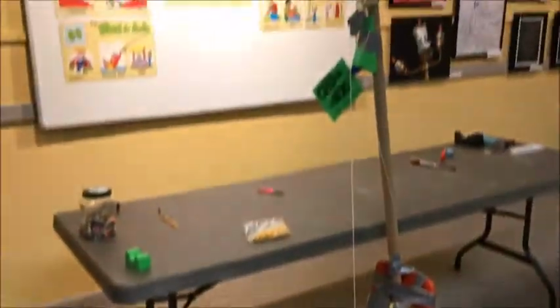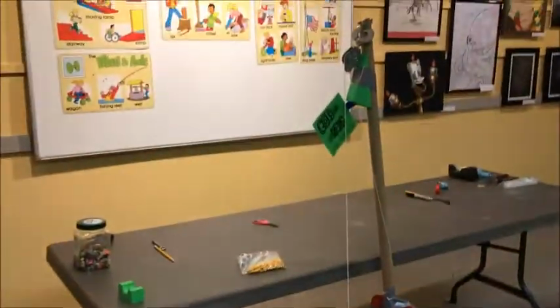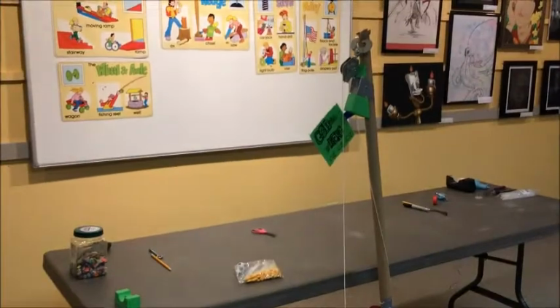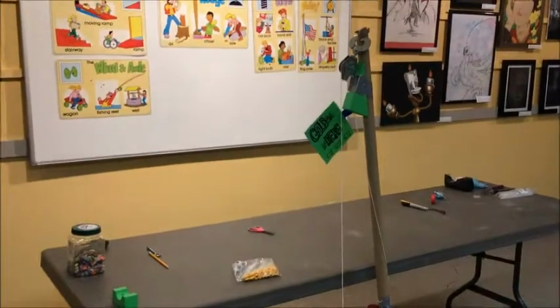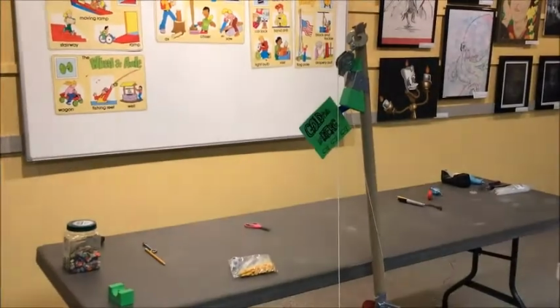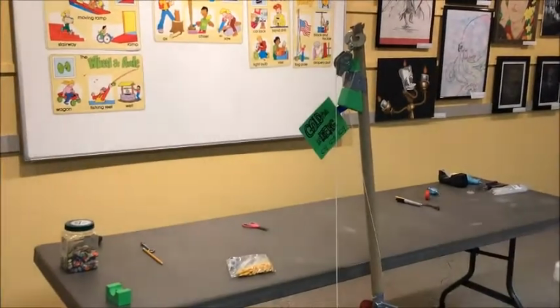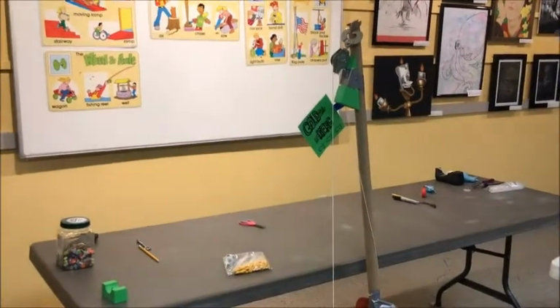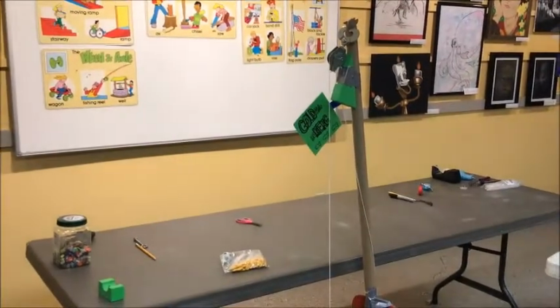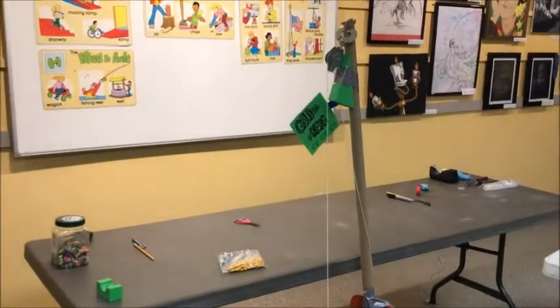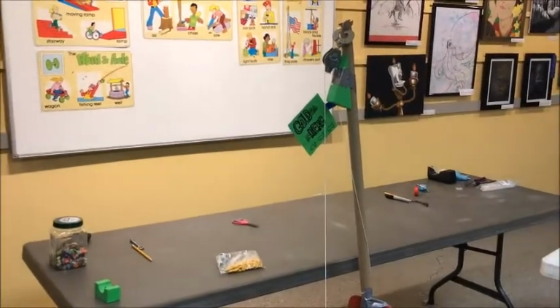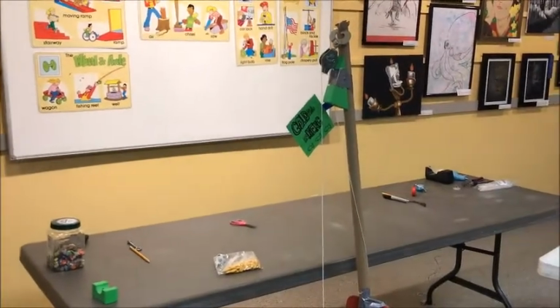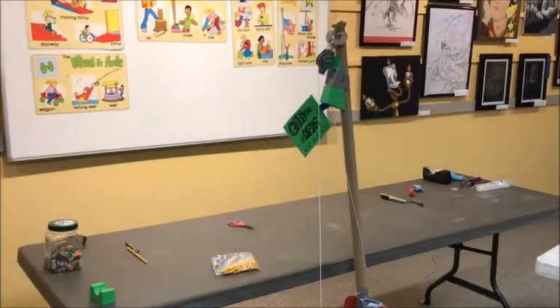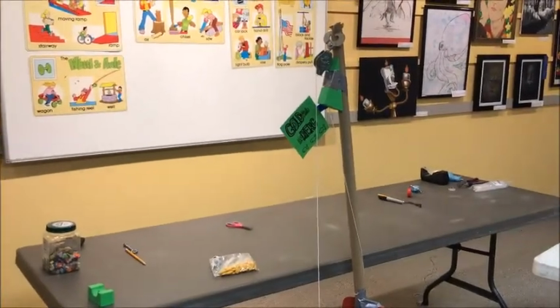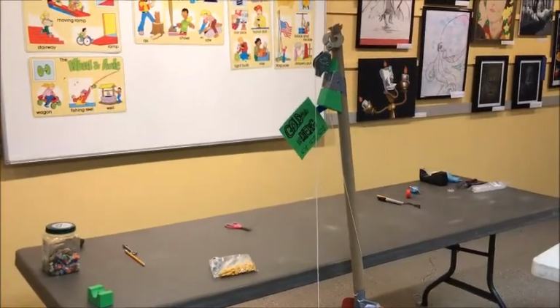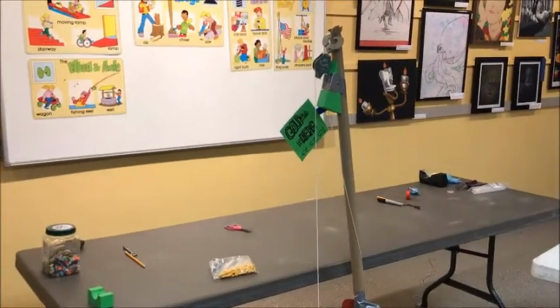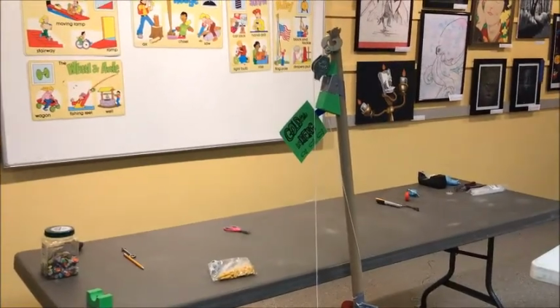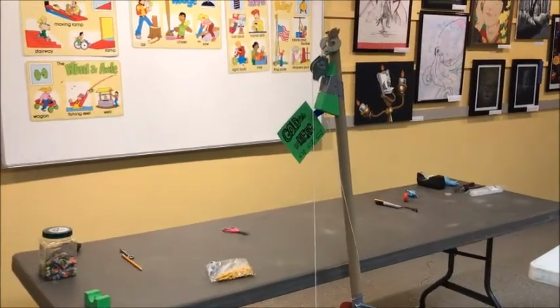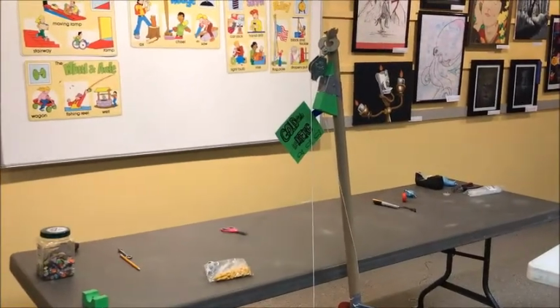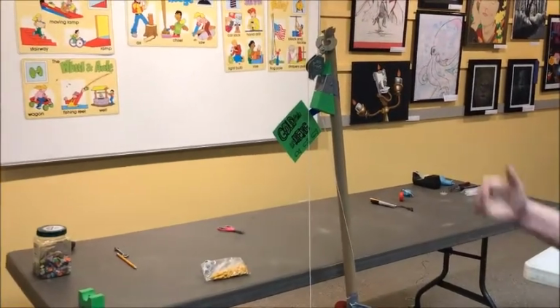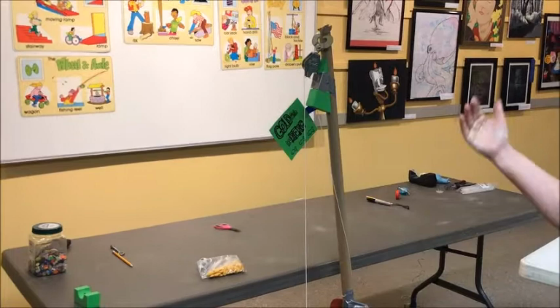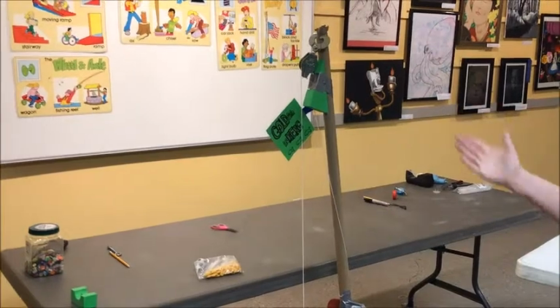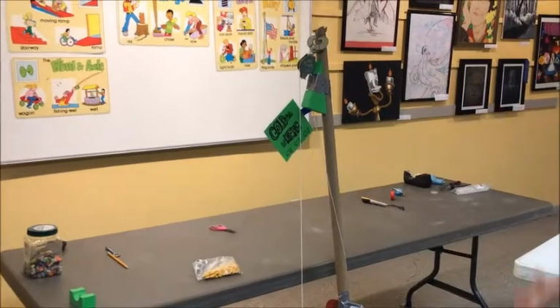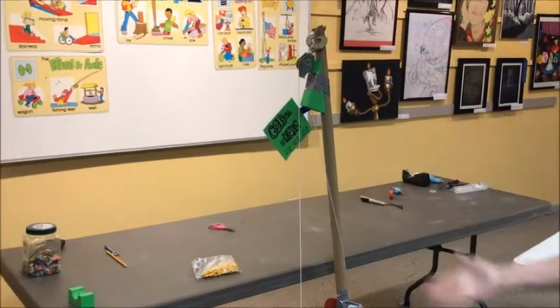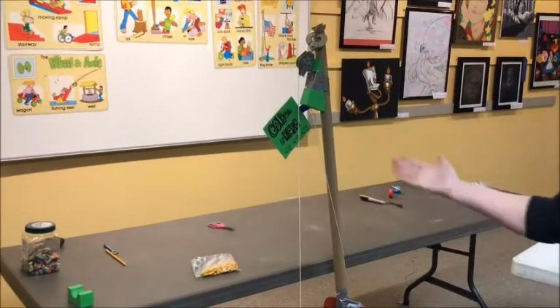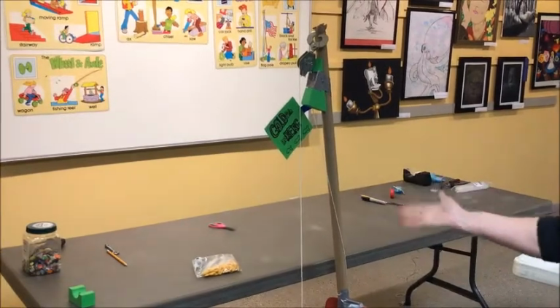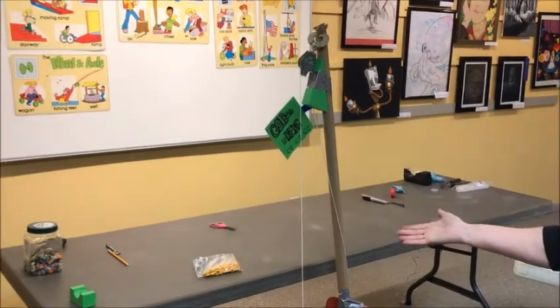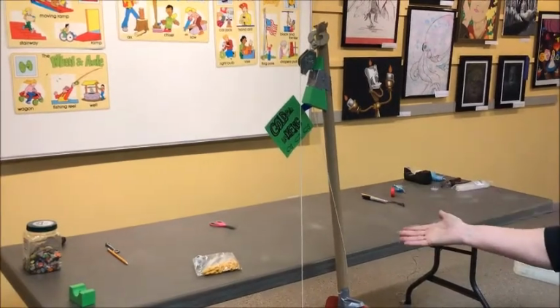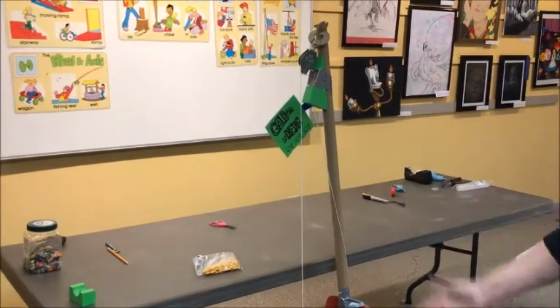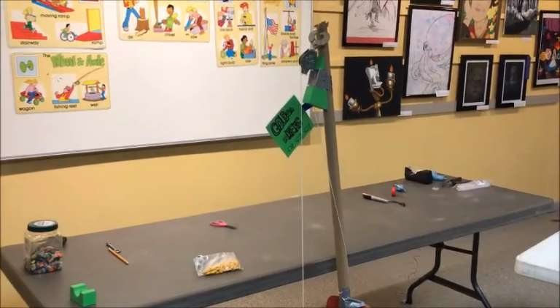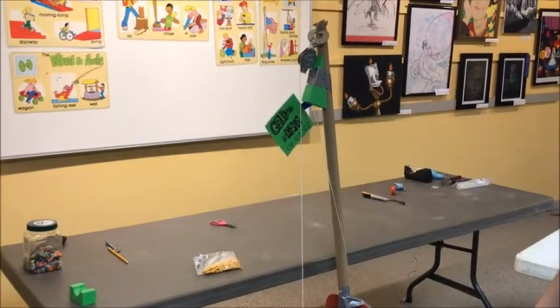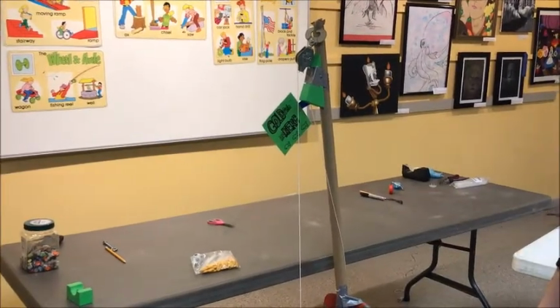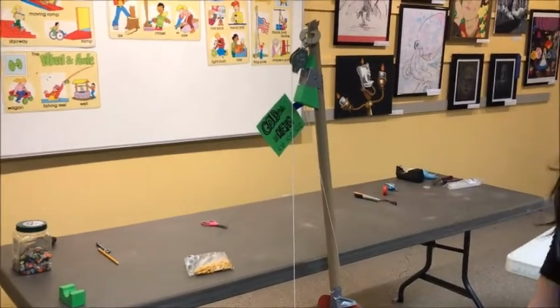And there you have it. It took a while for the ball to get down there, but it worked. And all of that — all of that — just to raise the flag. That's pretty crazy.